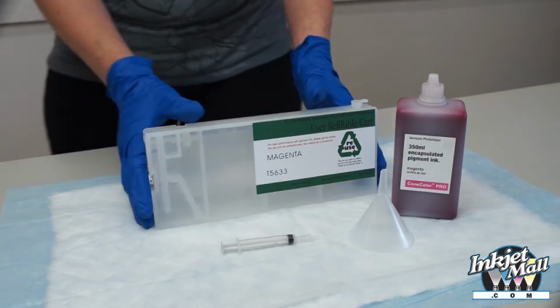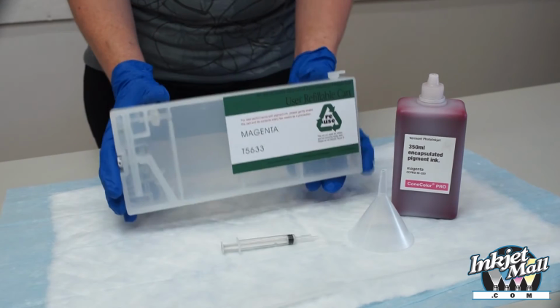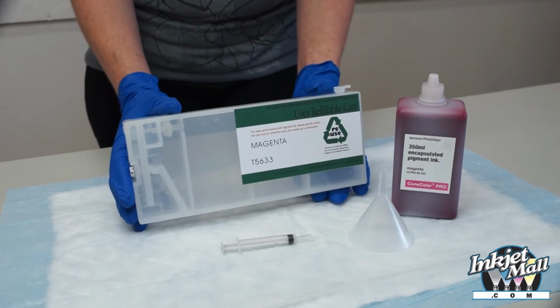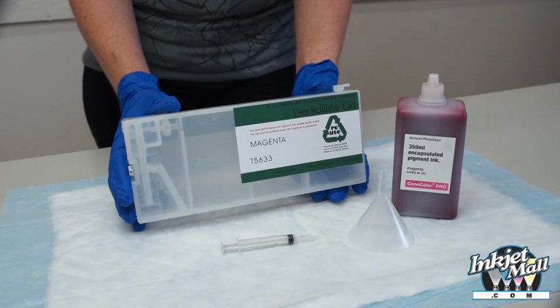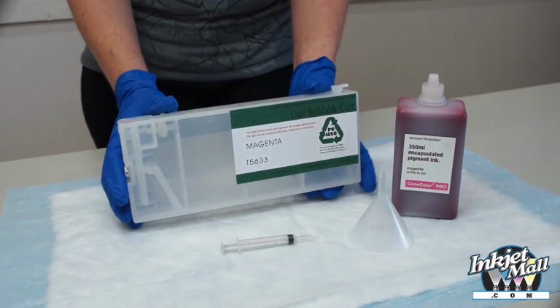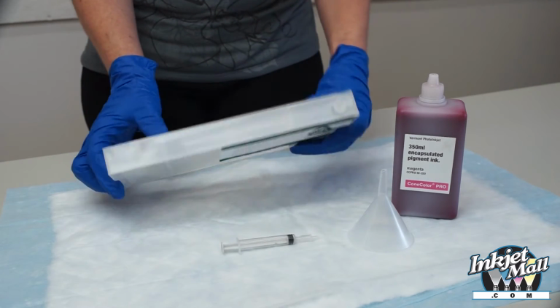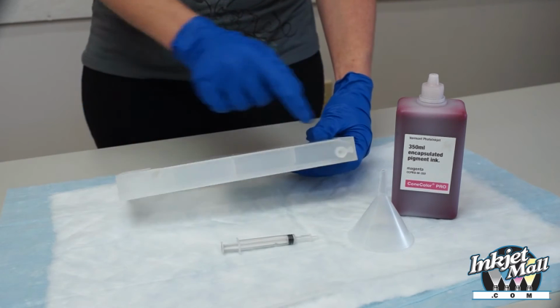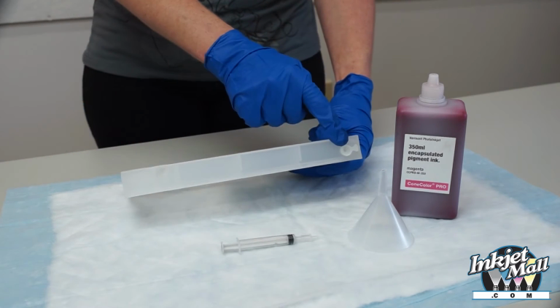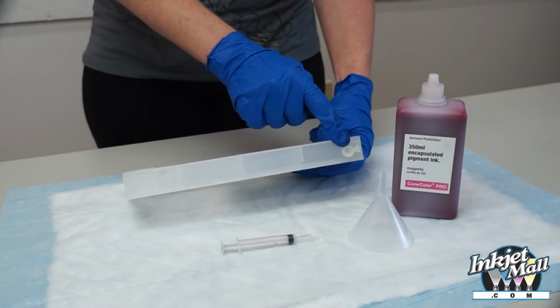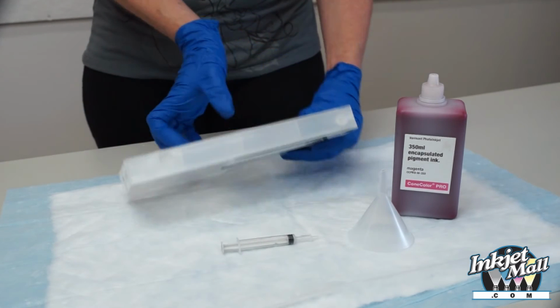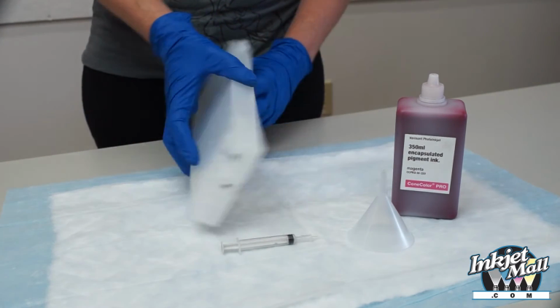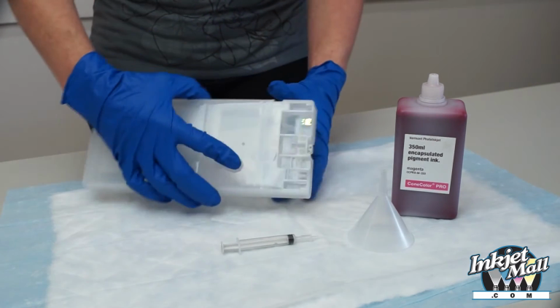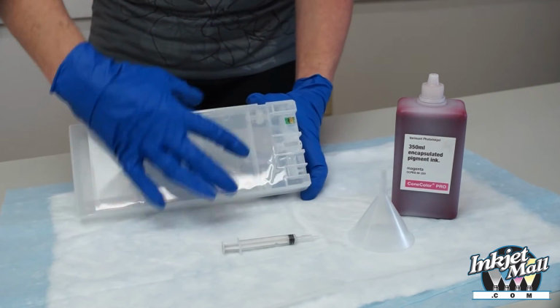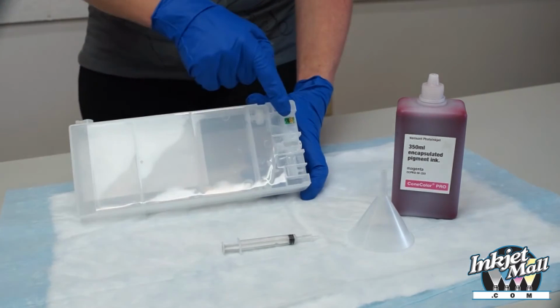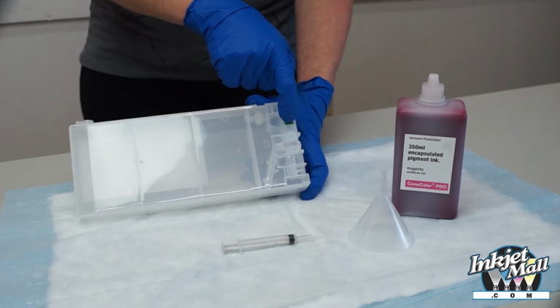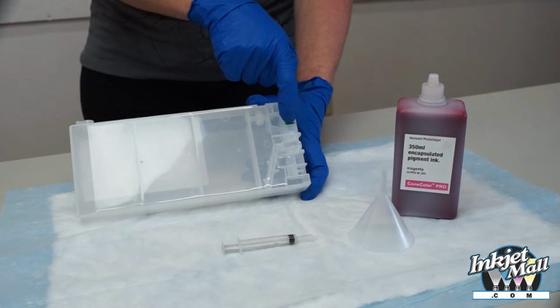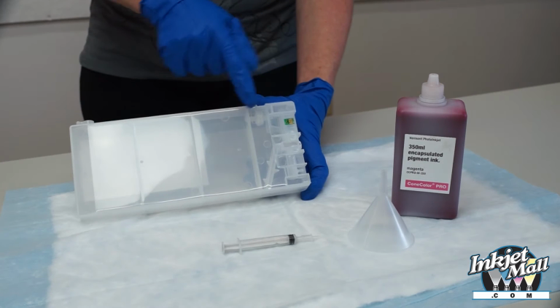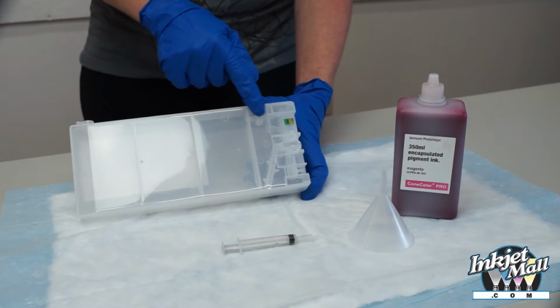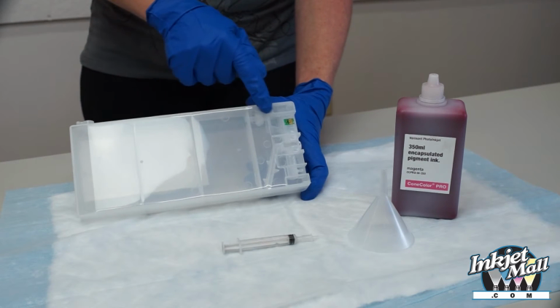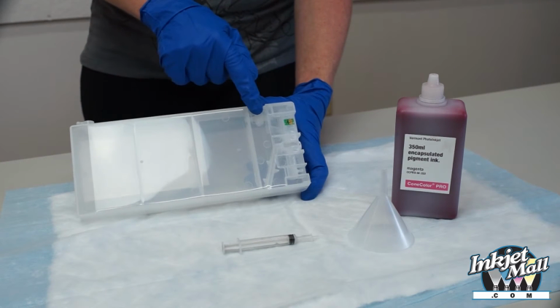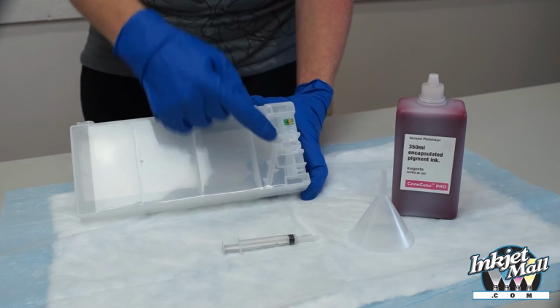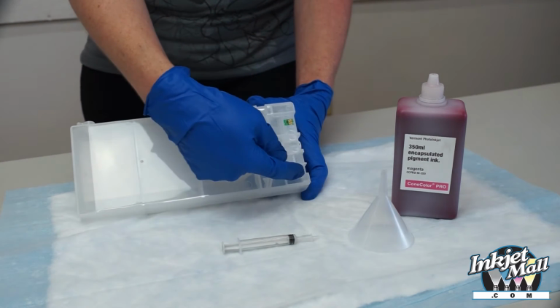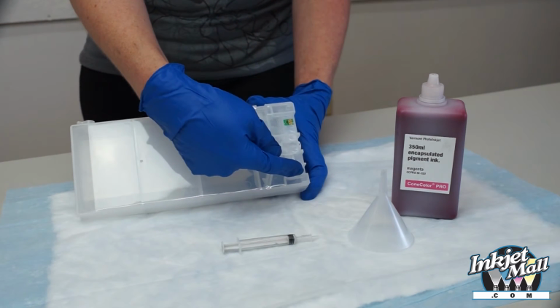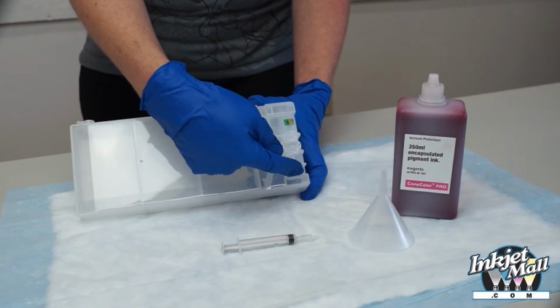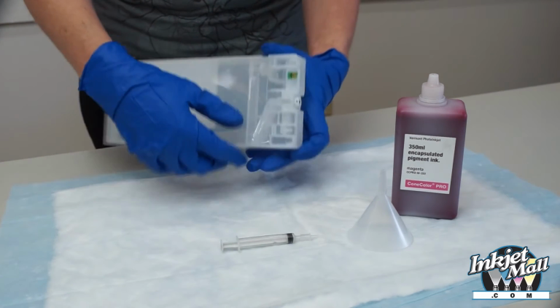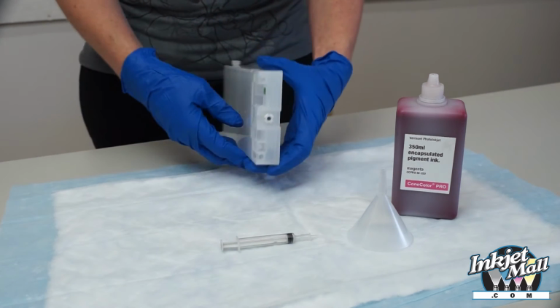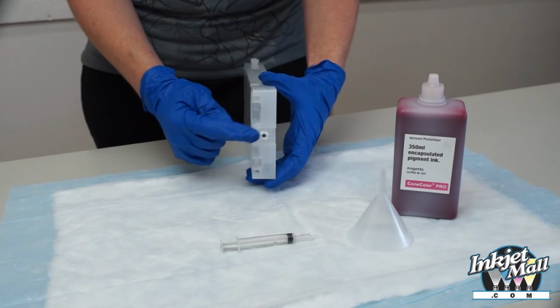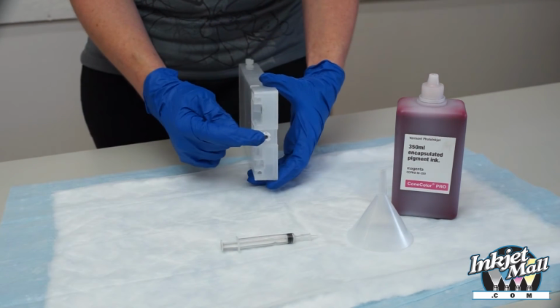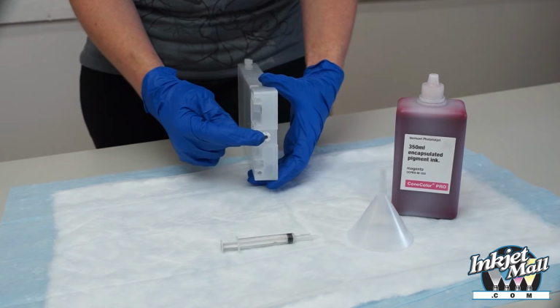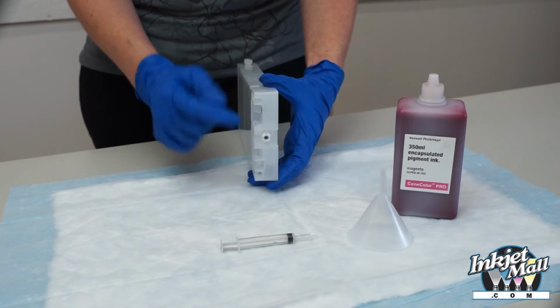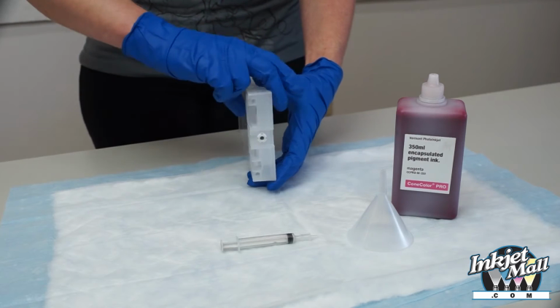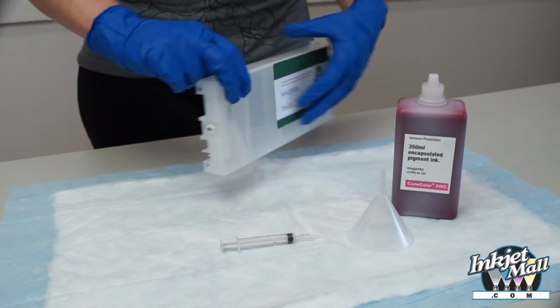Familiarize yourself with the cartridge parts. On top is the fill hole with plug. Here is the chip, the one-way air valve, the air inlet point where the printer pressurizes the cartridge, and the exit valve.